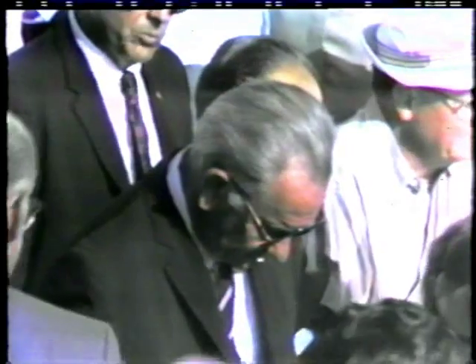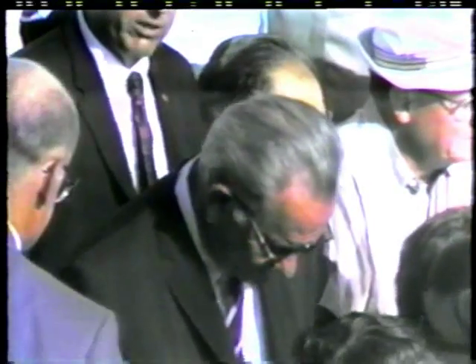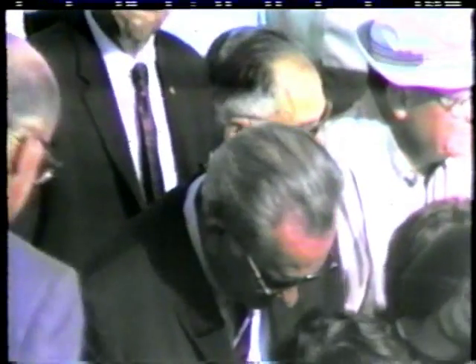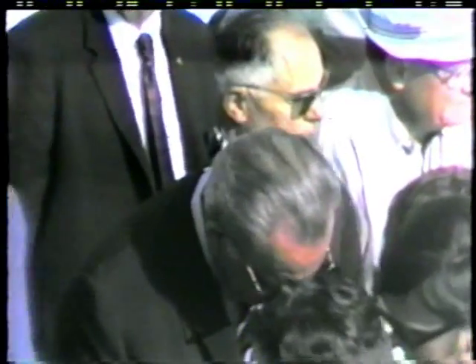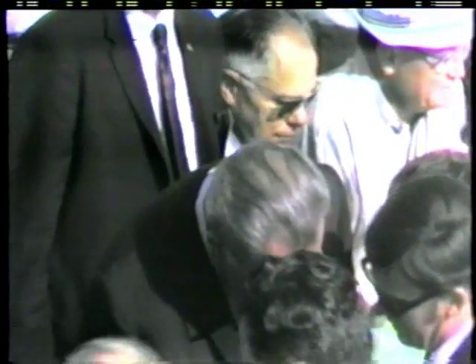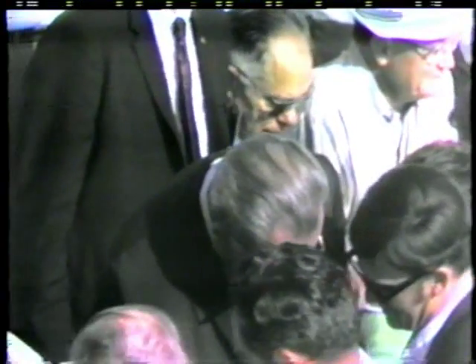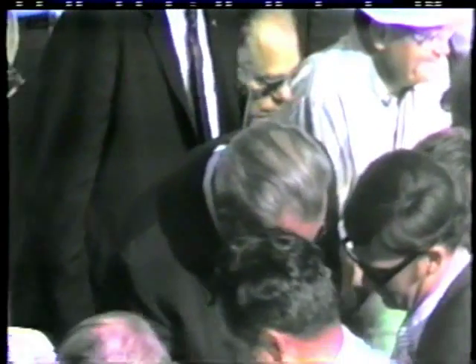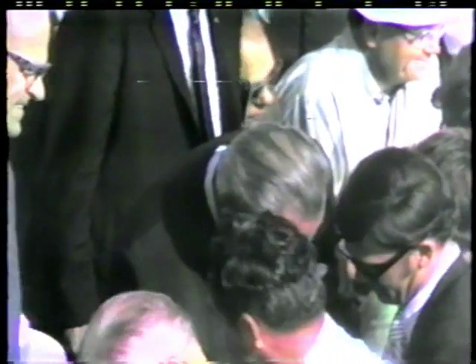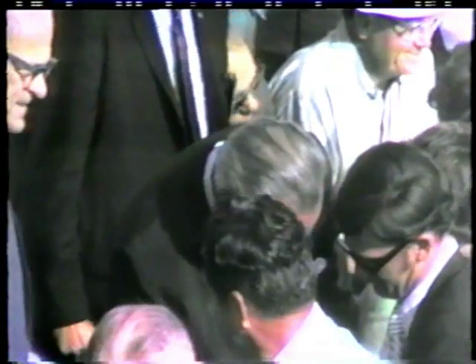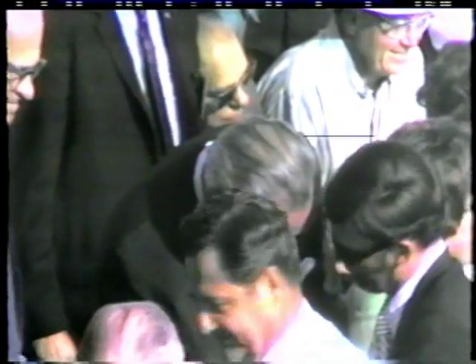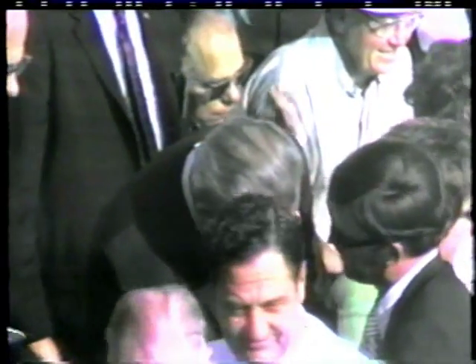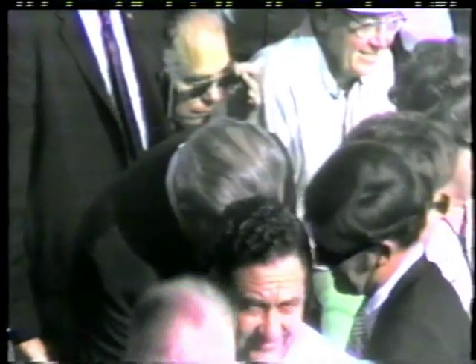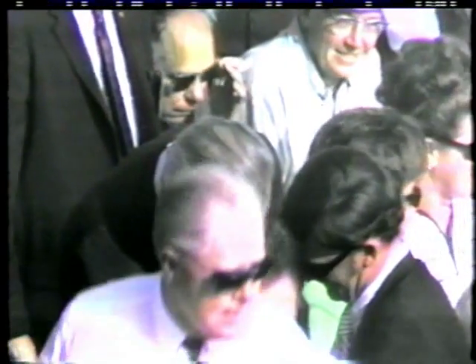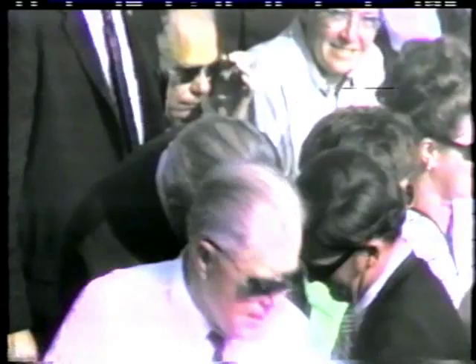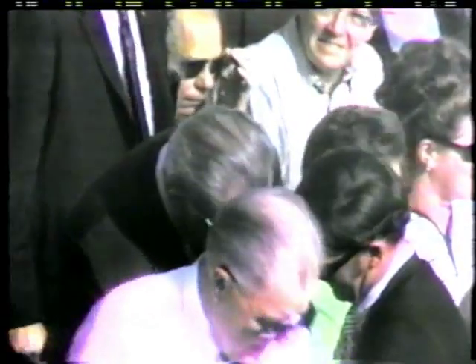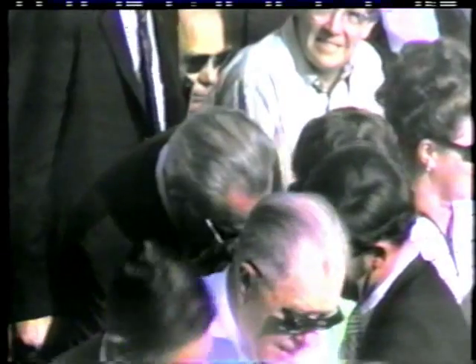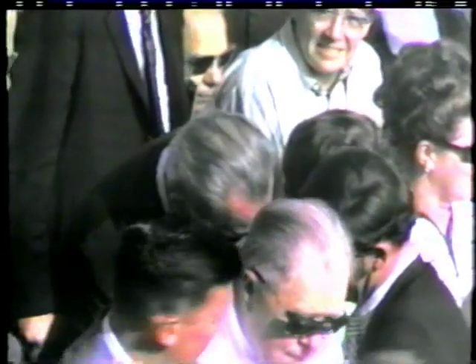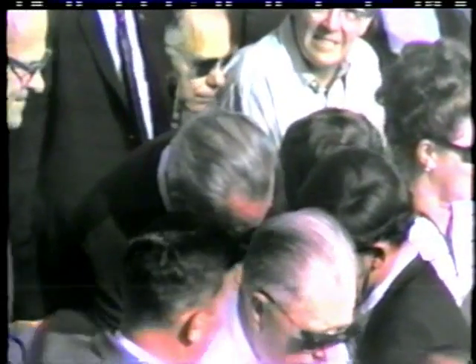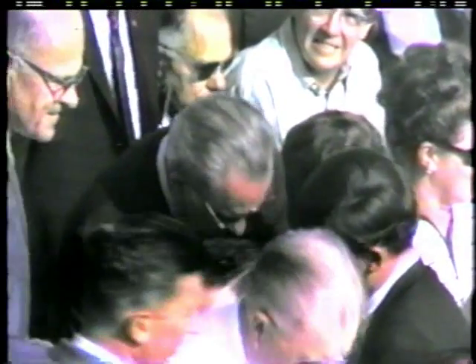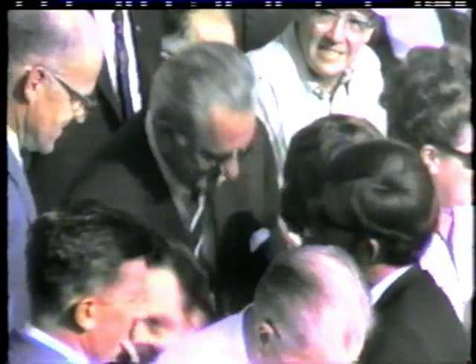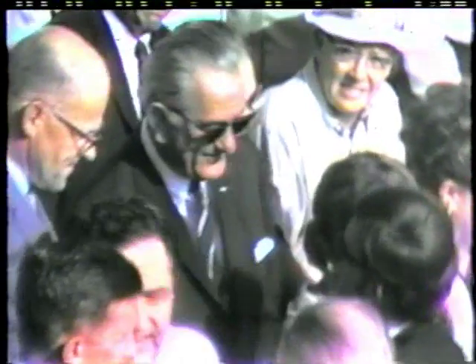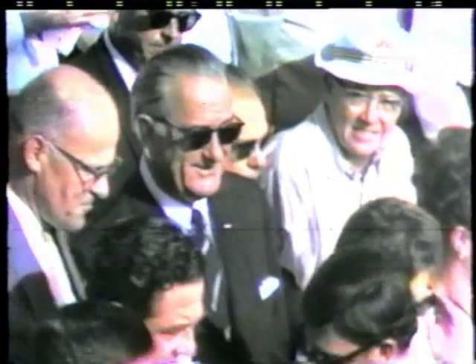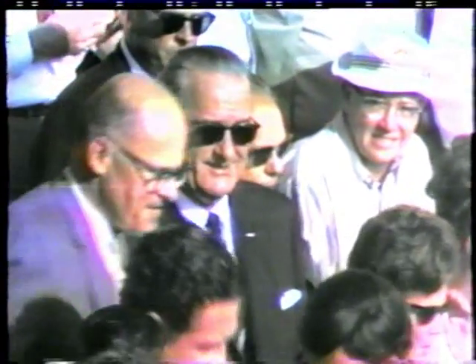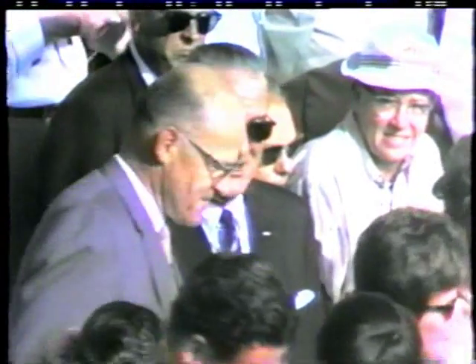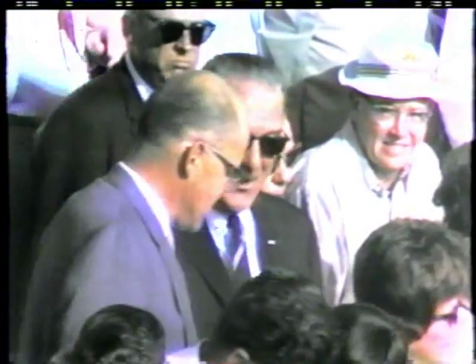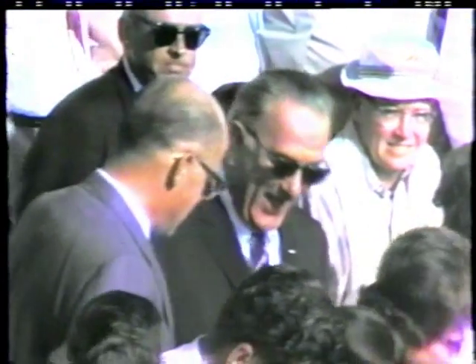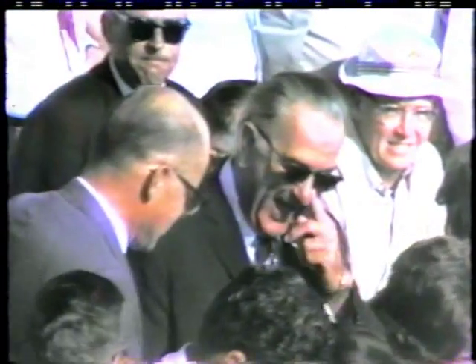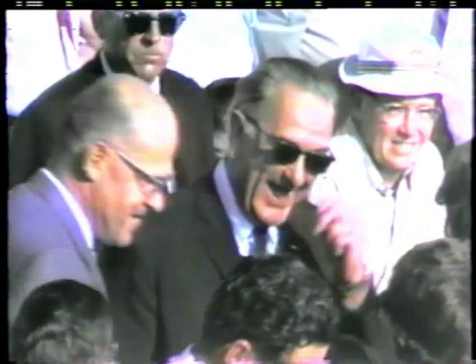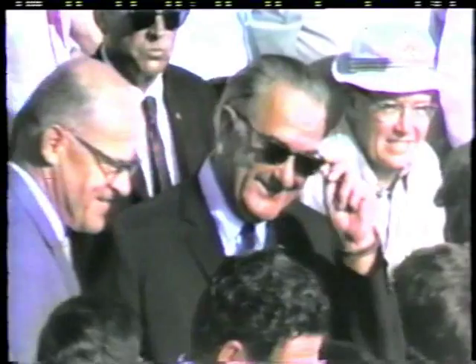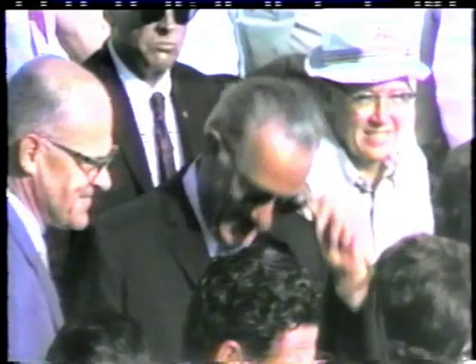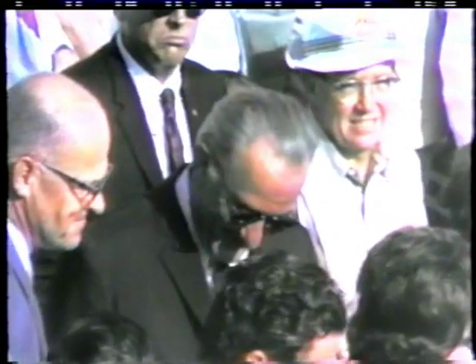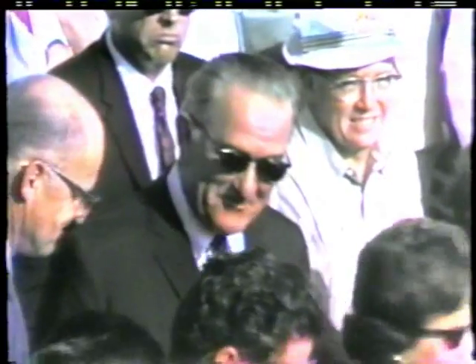This is Apollo Saturn launch control. We've passed the 46-minute mark in our countdown, T-minus 45 minutes, 52 seconds, and counting. All elements still go in the countdown at this time.